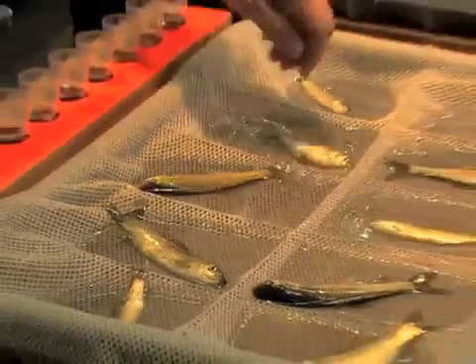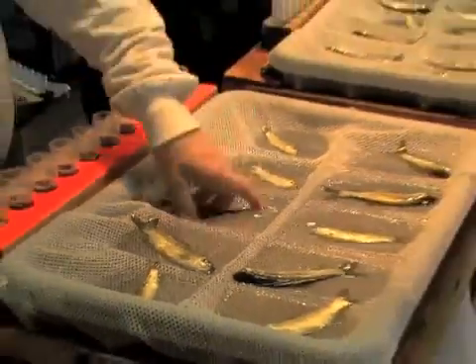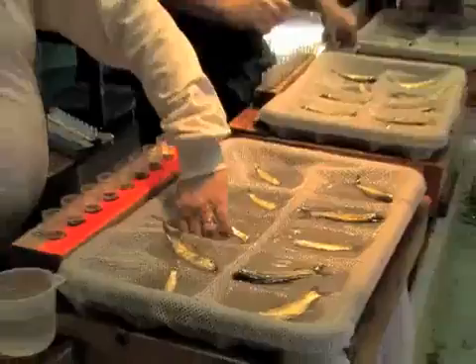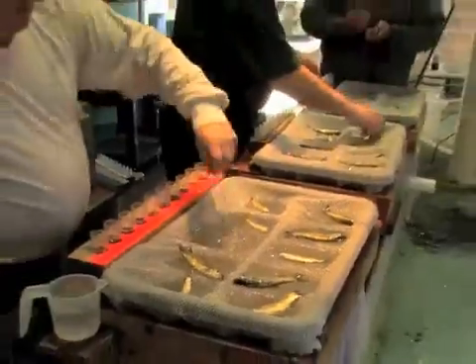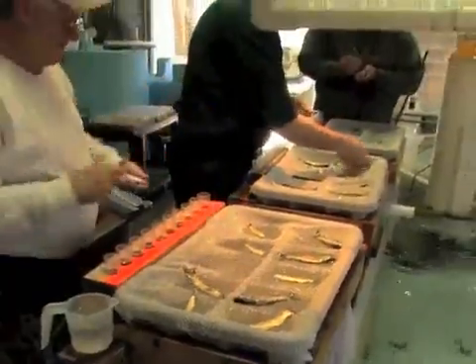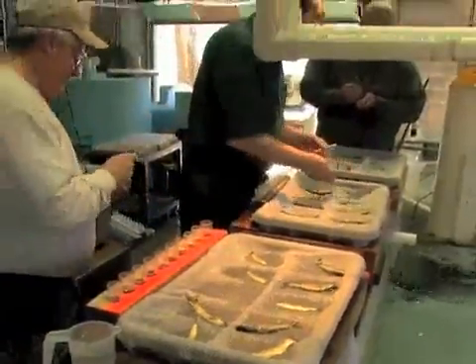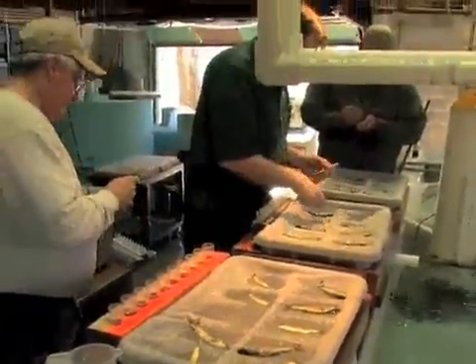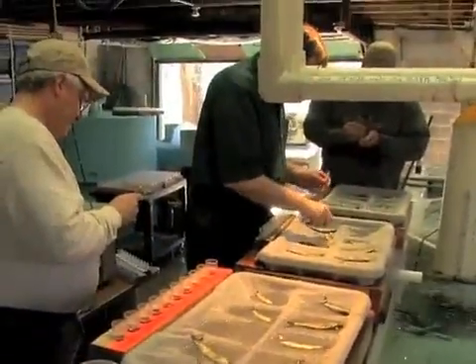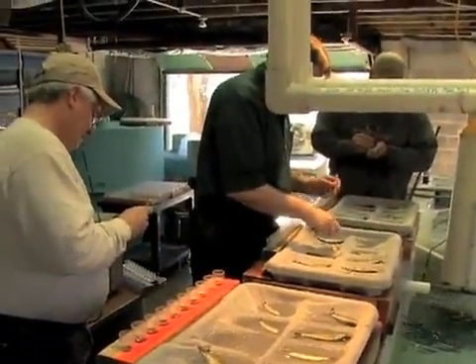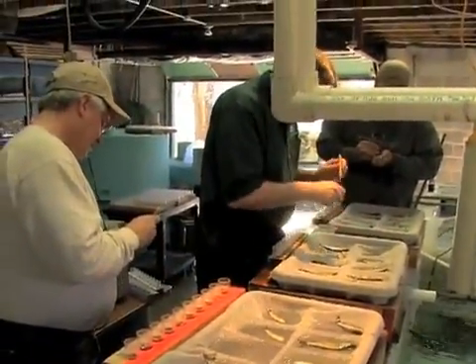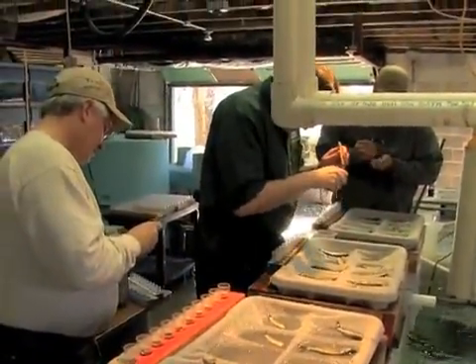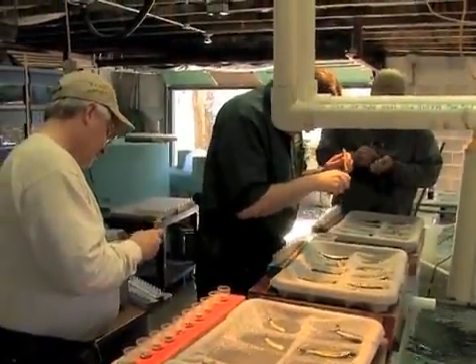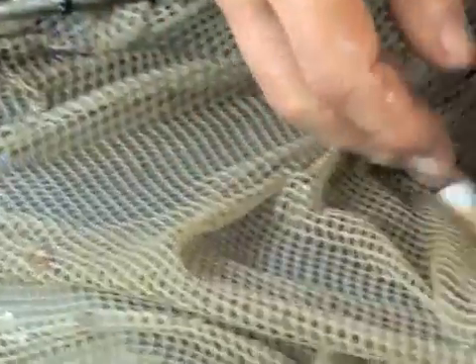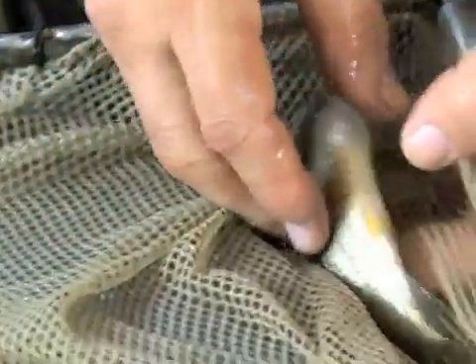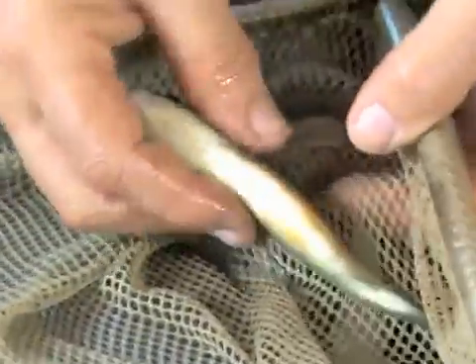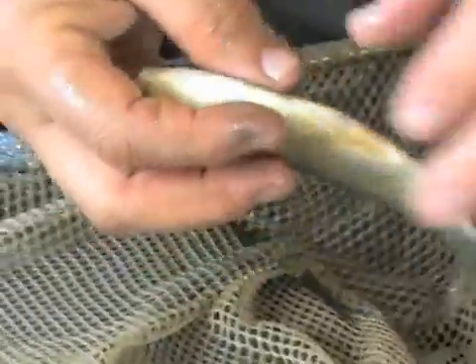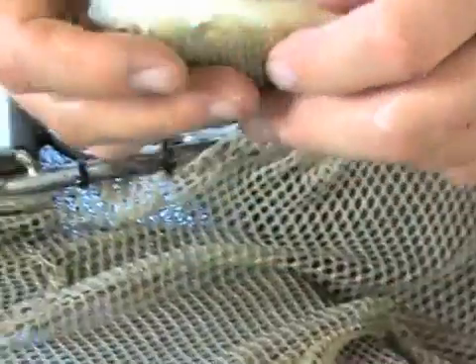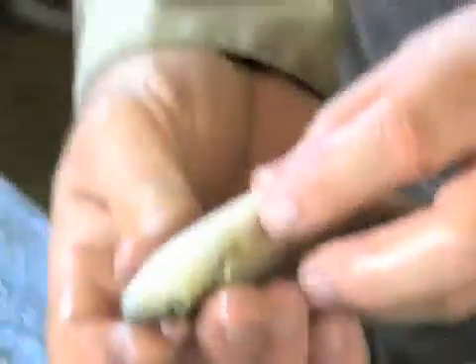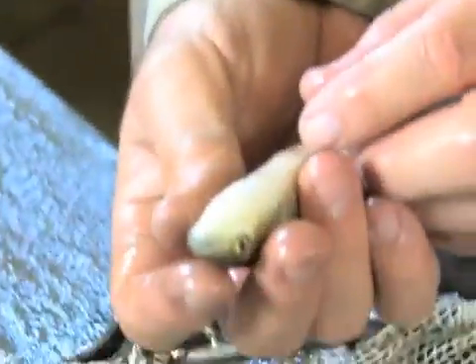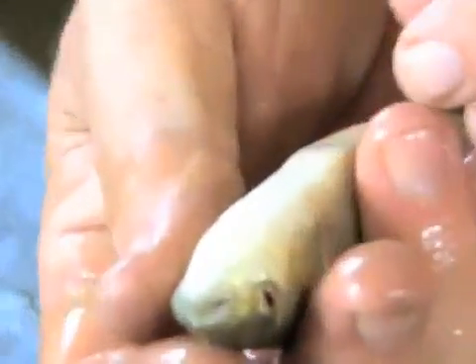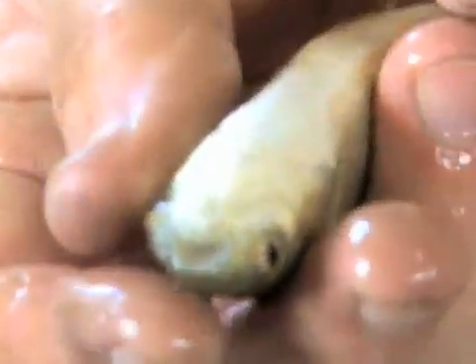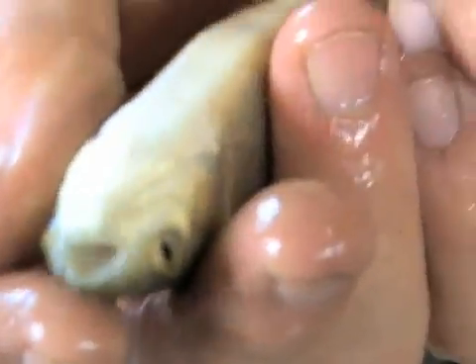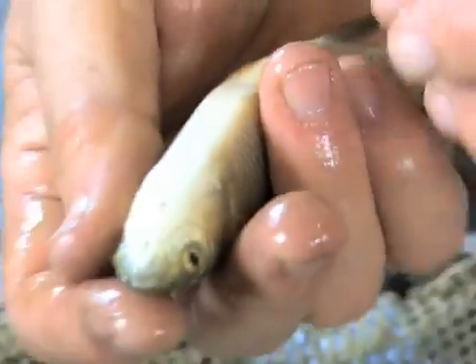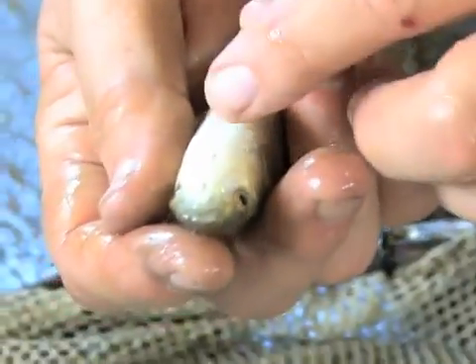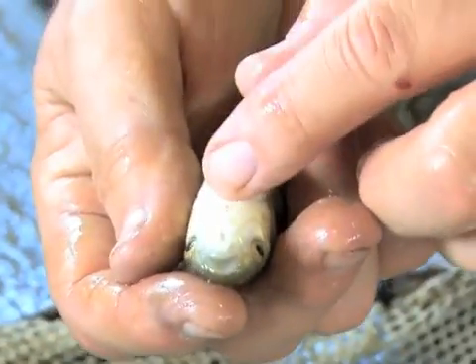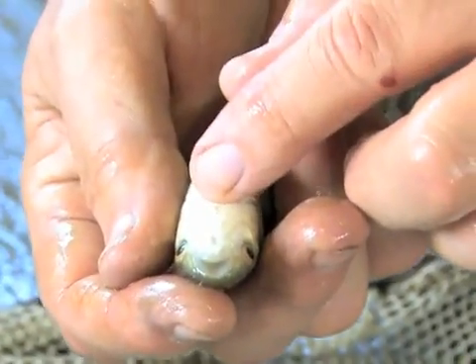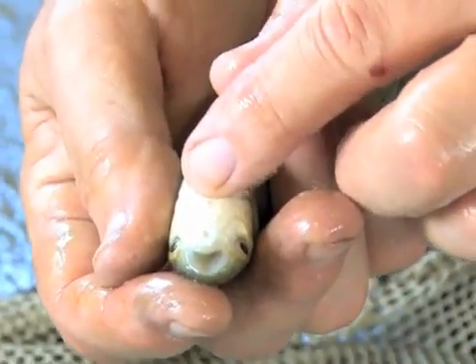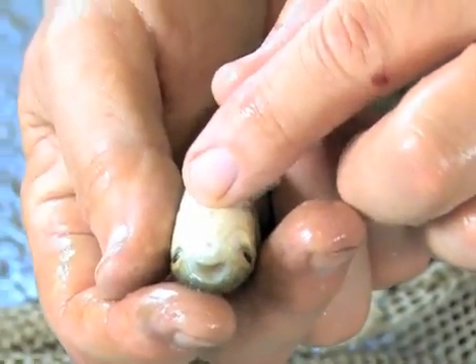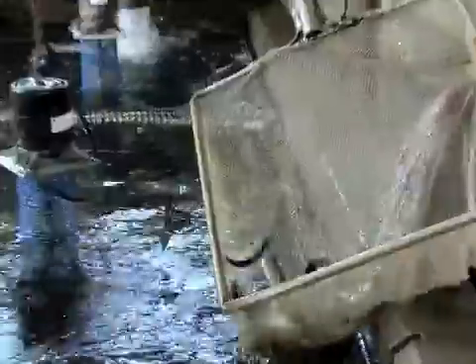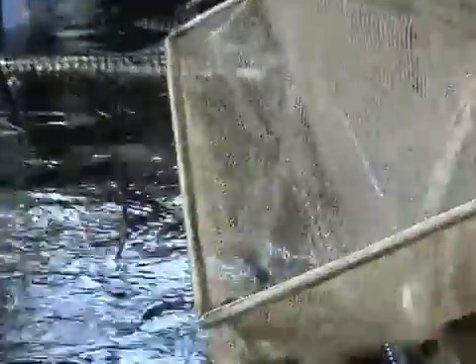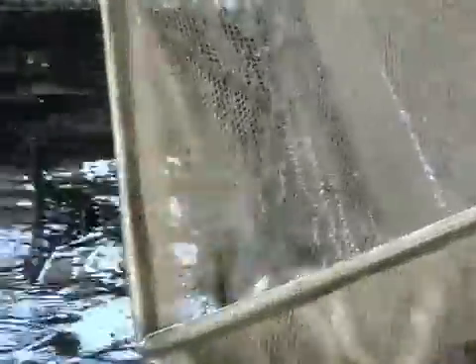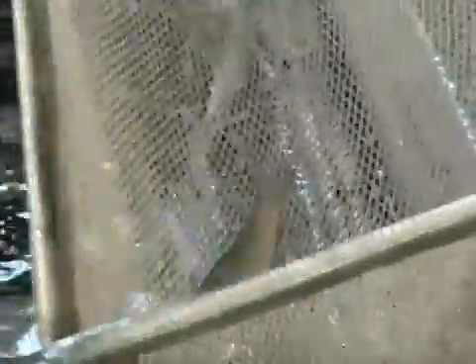All triploid grass carp are then kept and distributed among KDWP's fish hatcheries for vegetation control. The fish are generally used in hatcheries for two years and then stocked into state ponds and impoundments when needed.